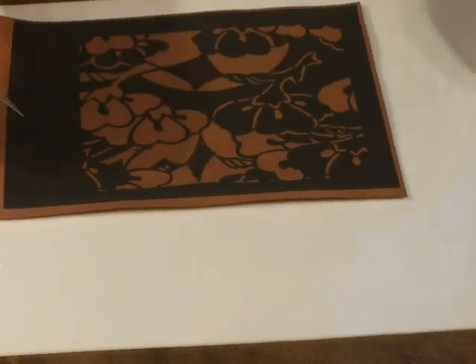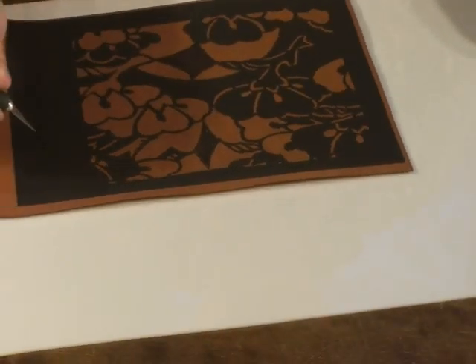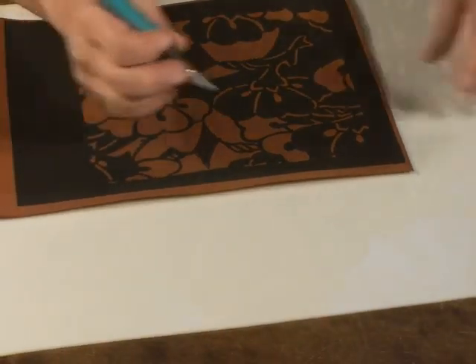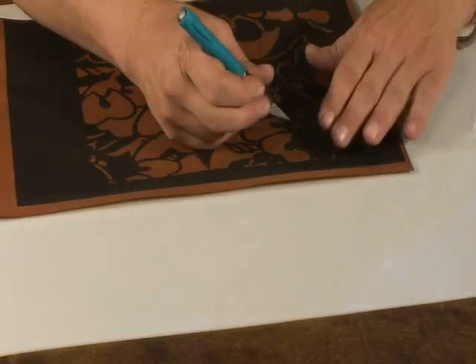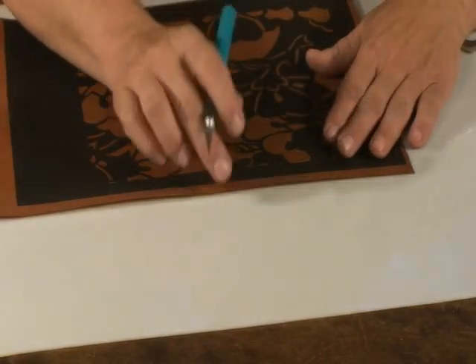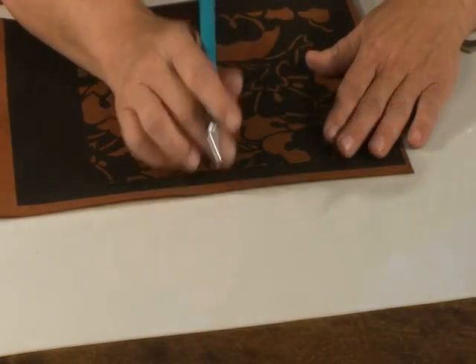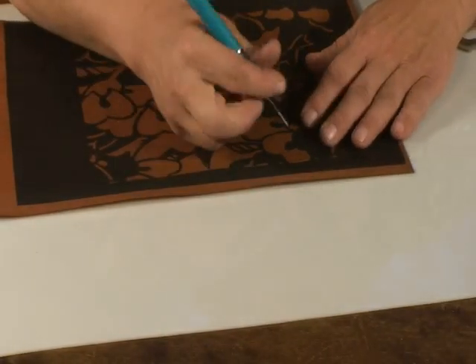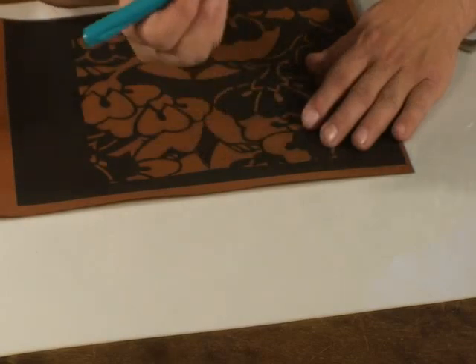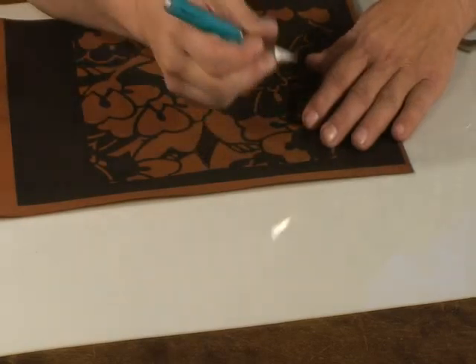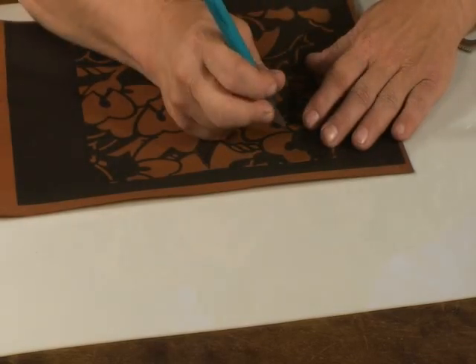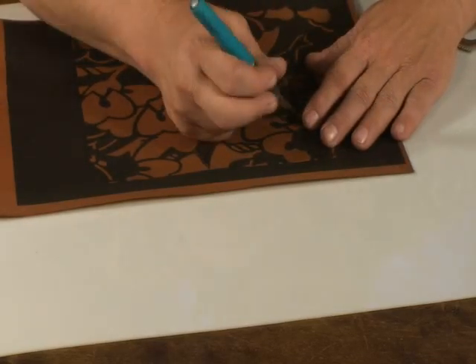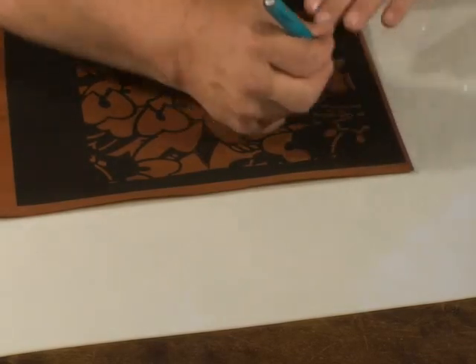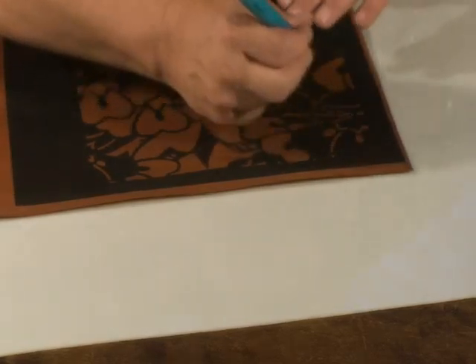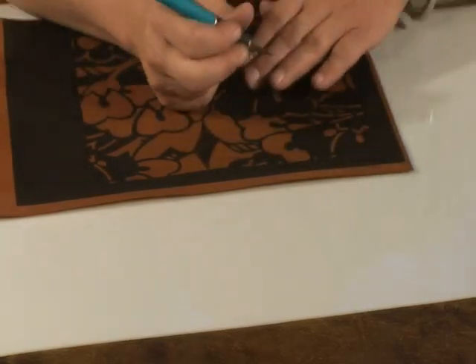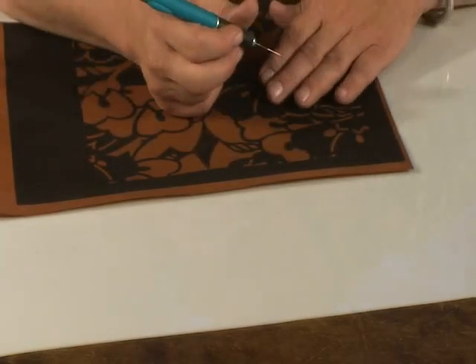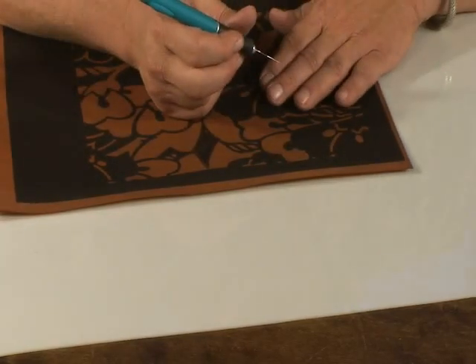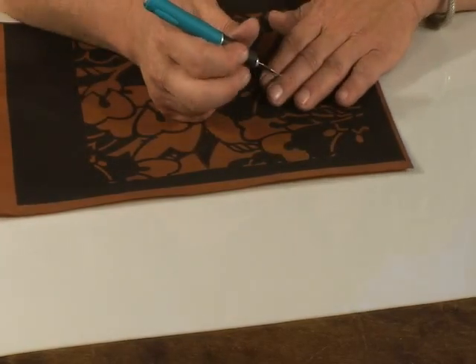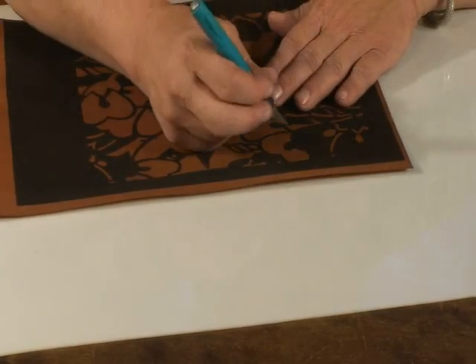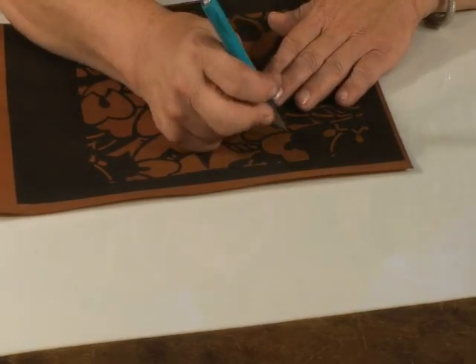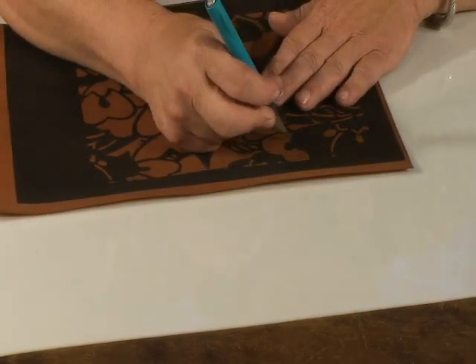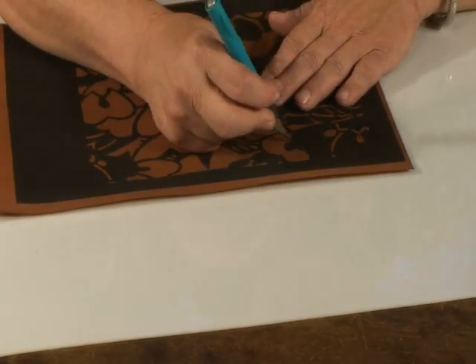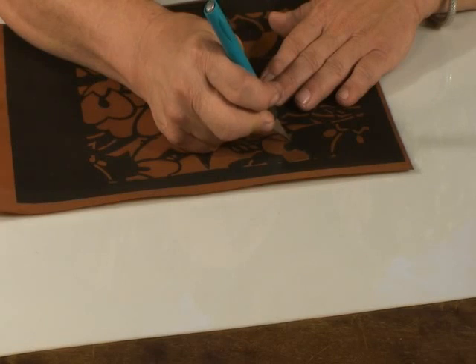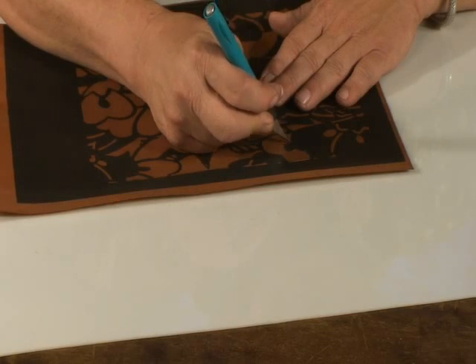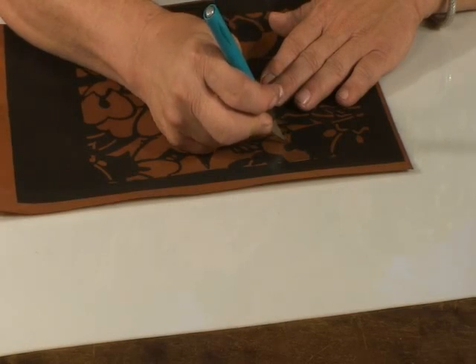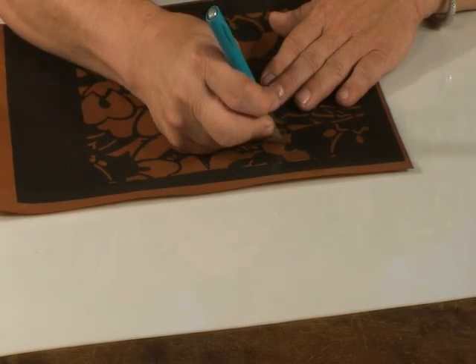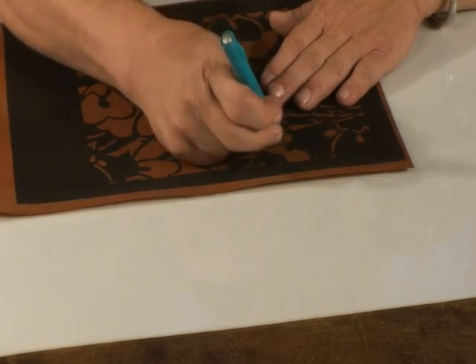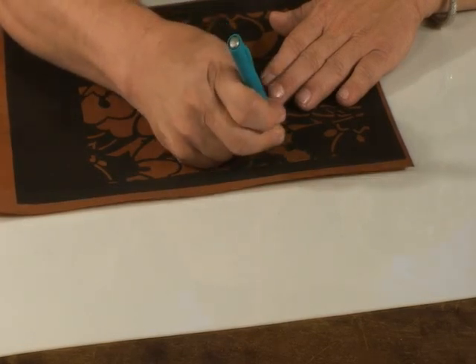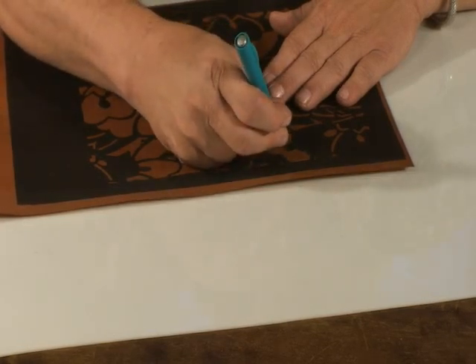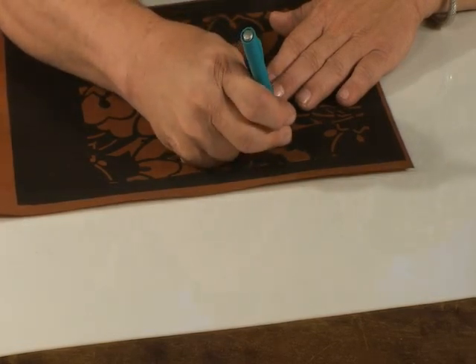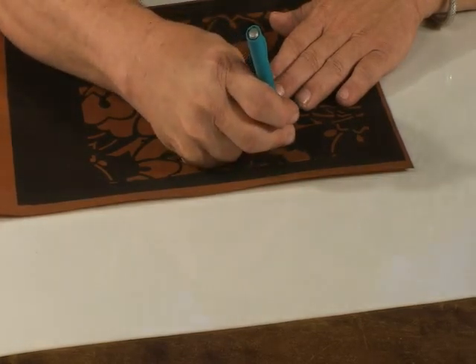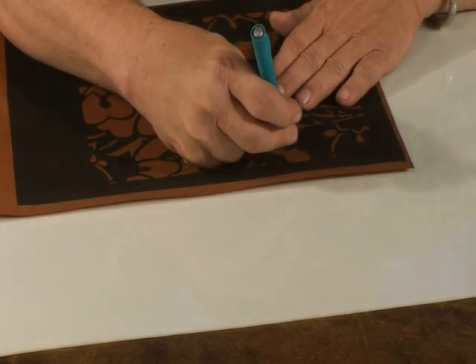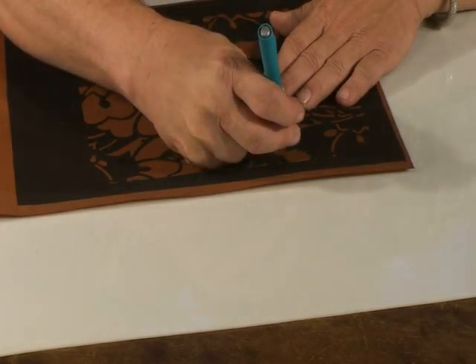Move the stencil paper, move the cutting mat, move your blade, move your hand, move your arm, use your torso. Make sure you keep your body movements fluid as you cut the stencil imagery.